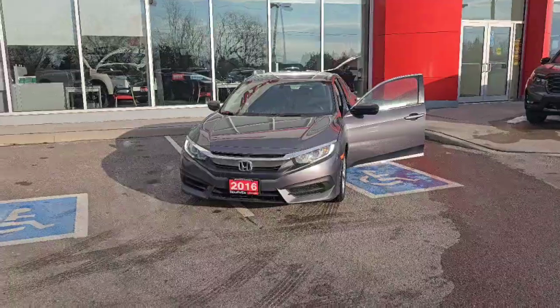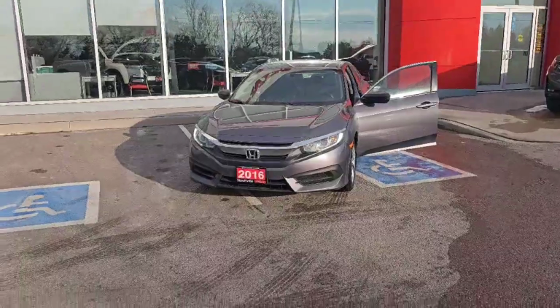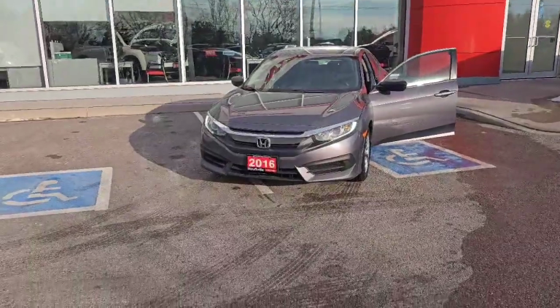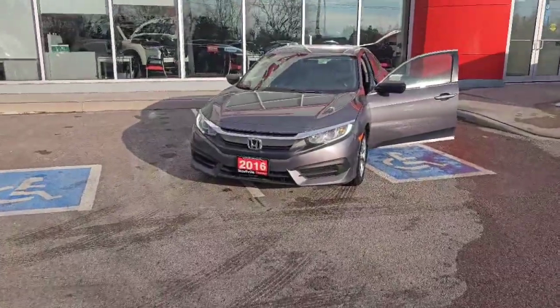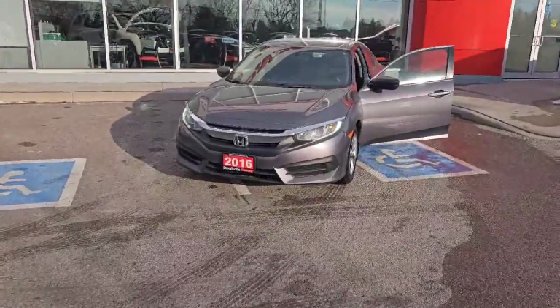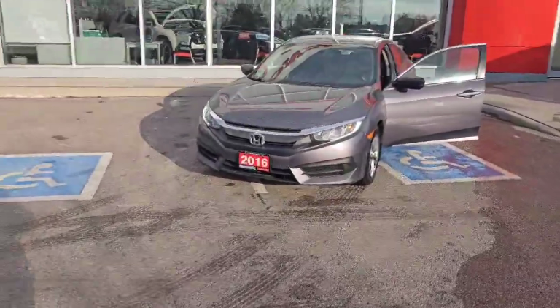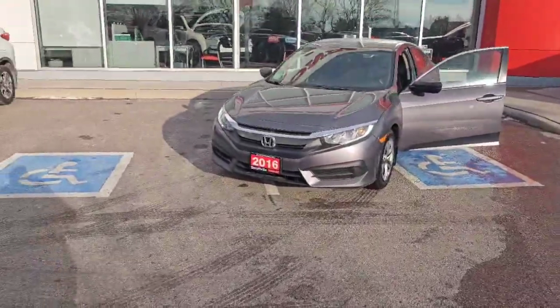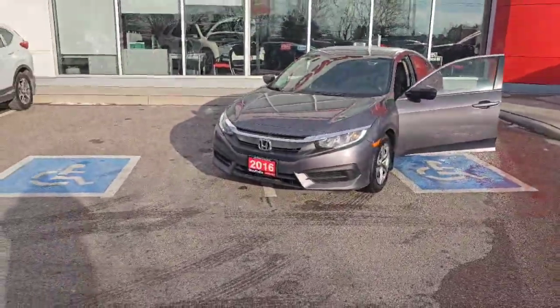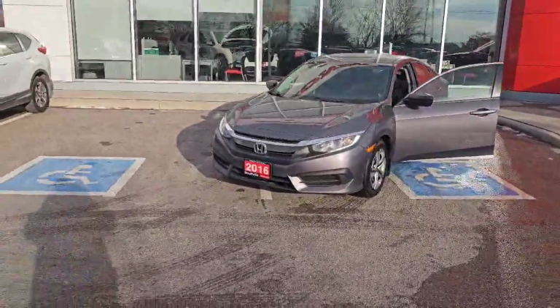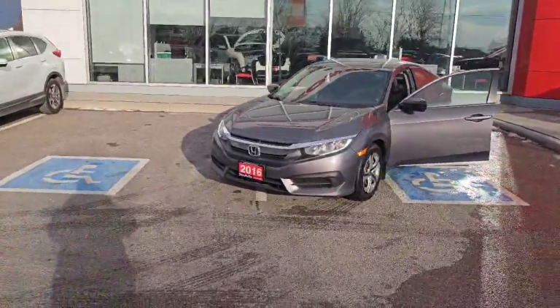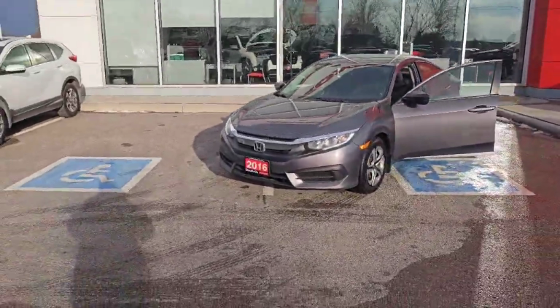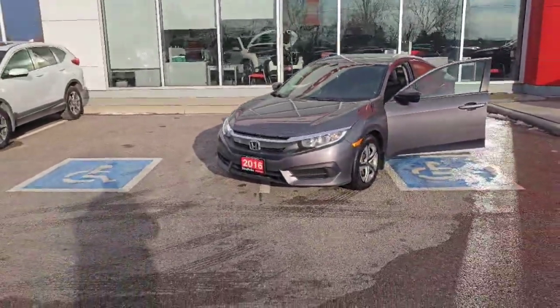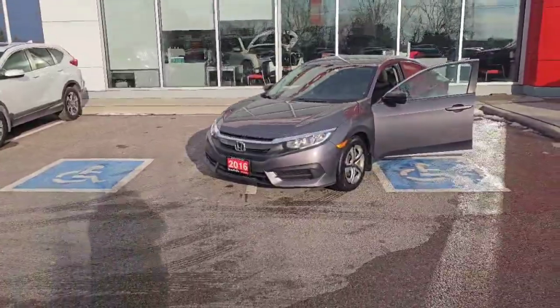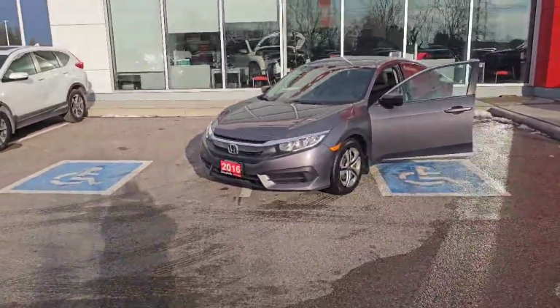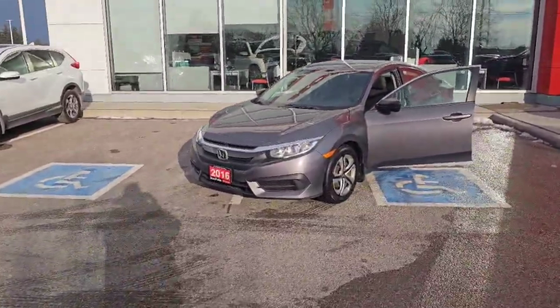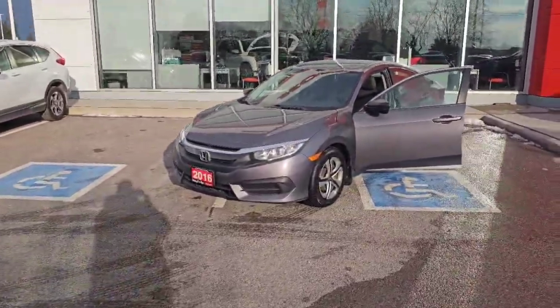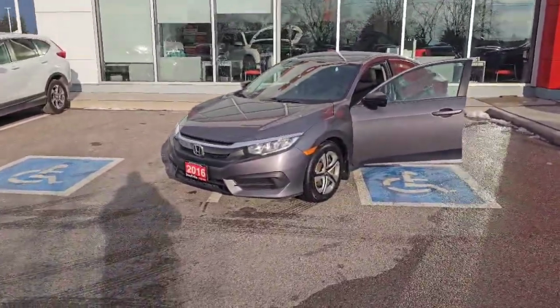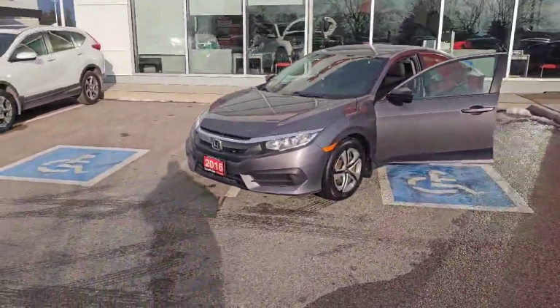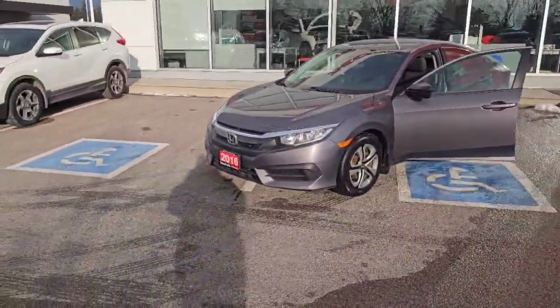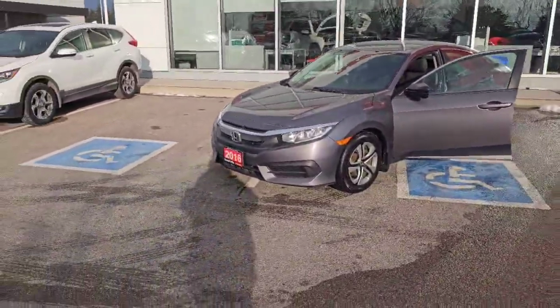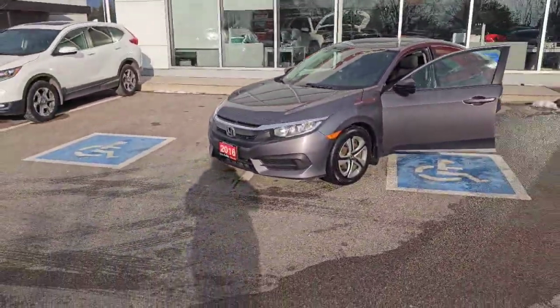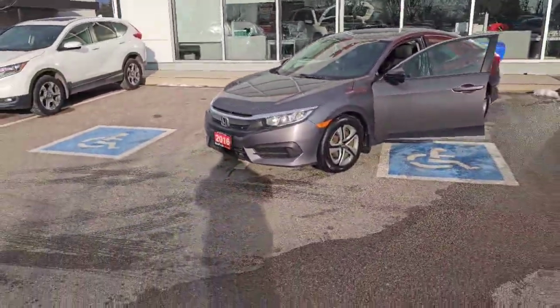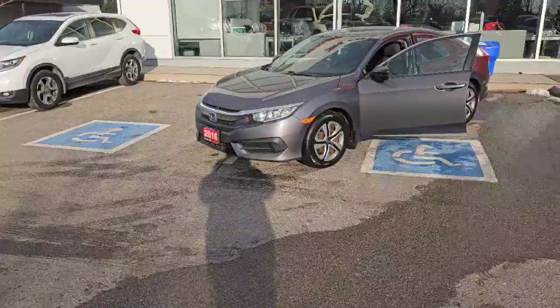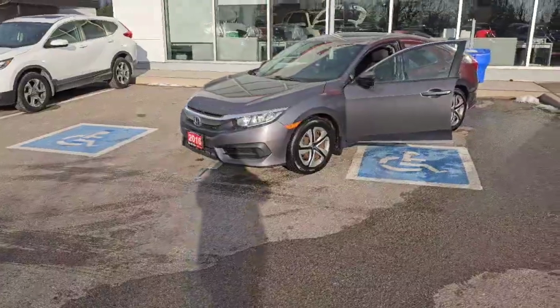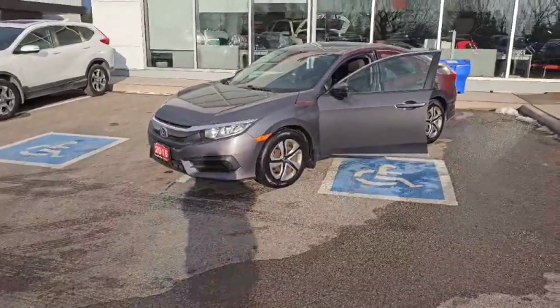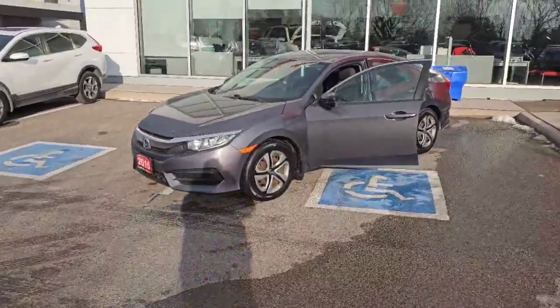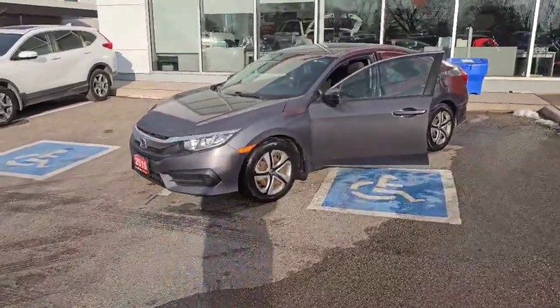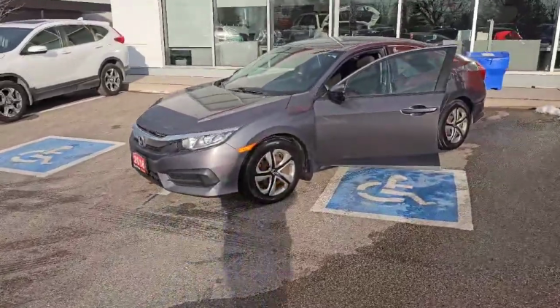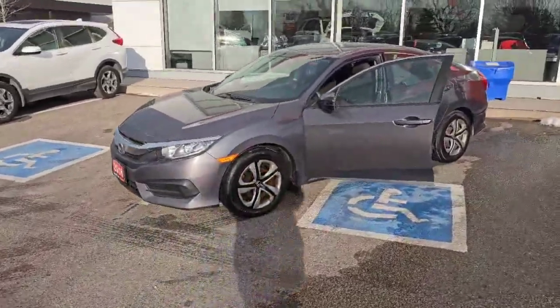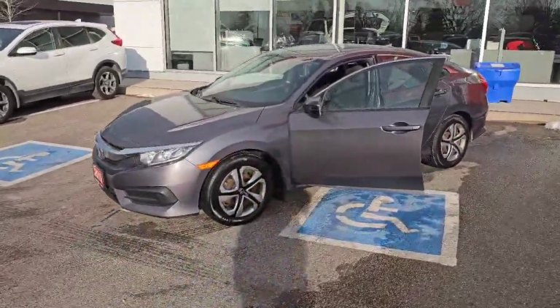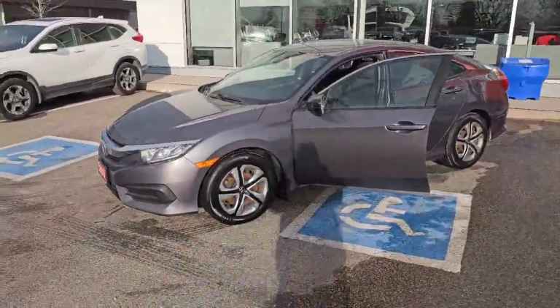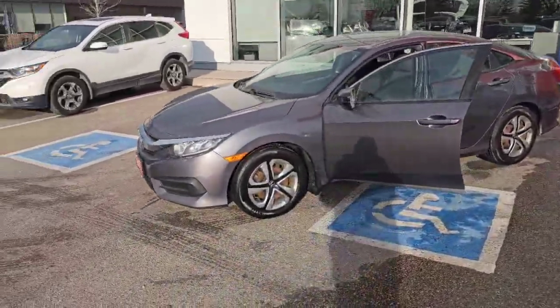Good afternoon everybody. Corm here again from Stouffville Honda. I just wanted to show you this 2016 Civic. Now this is a rare one — this is a 2016 DX.